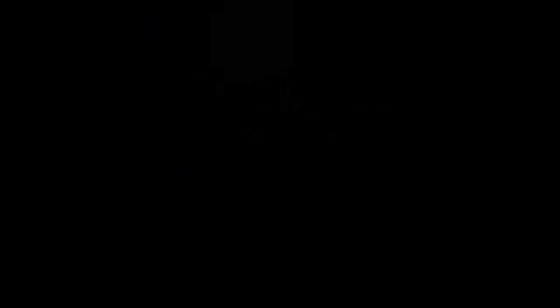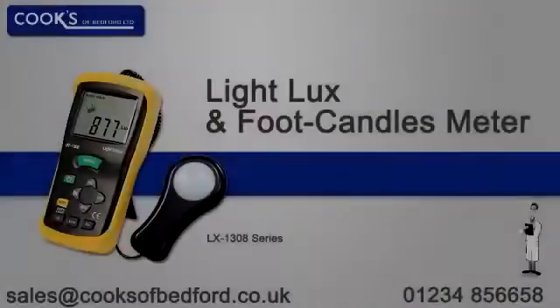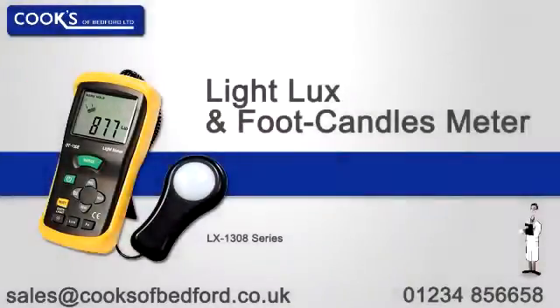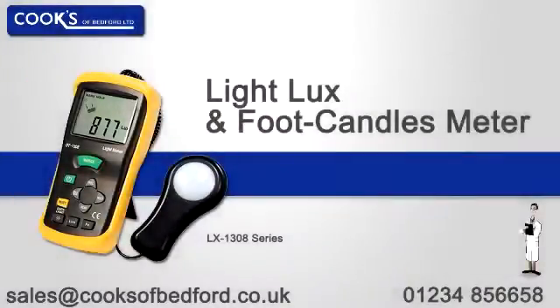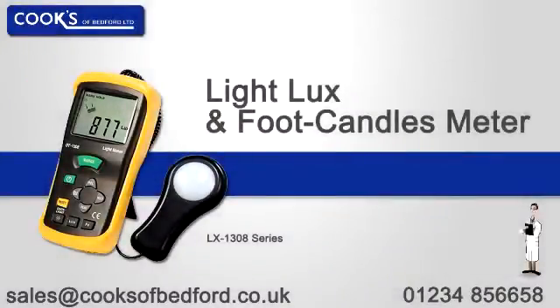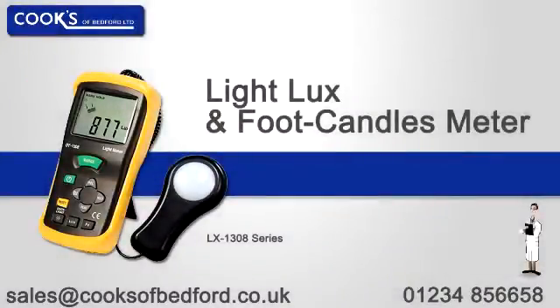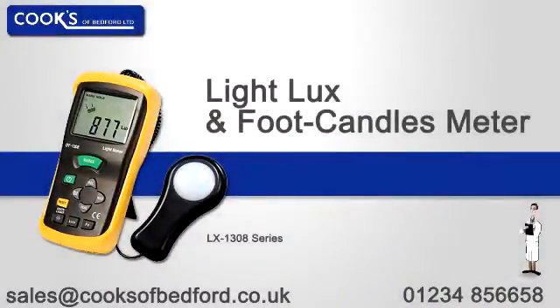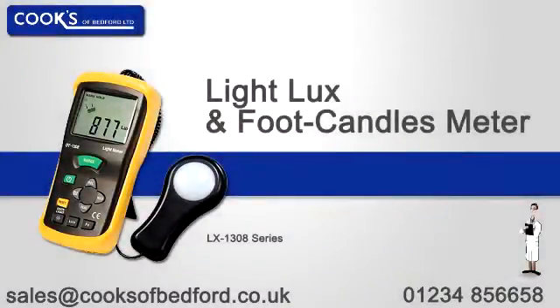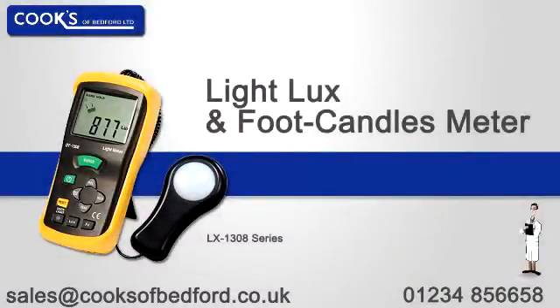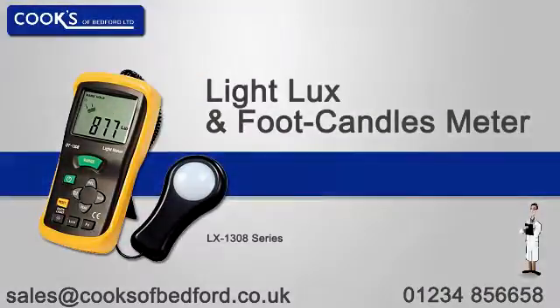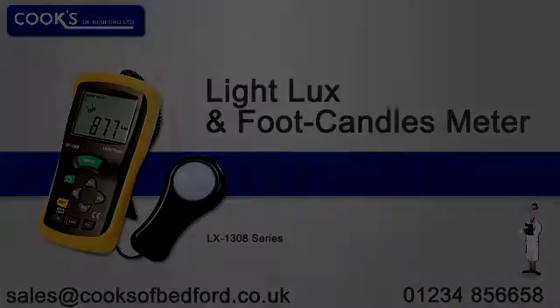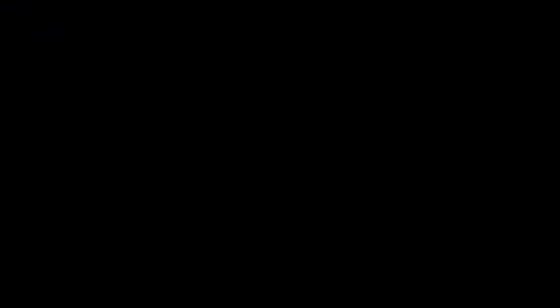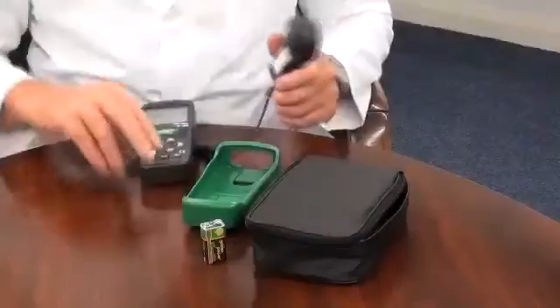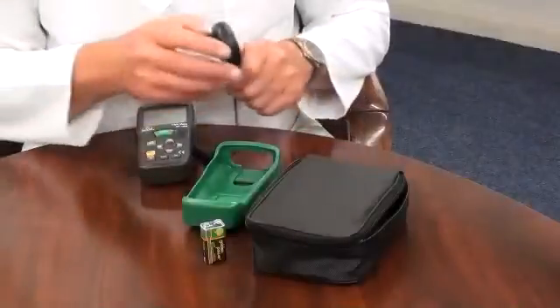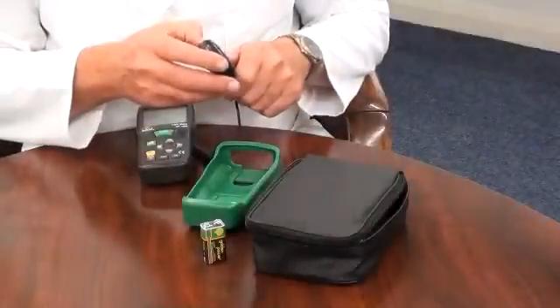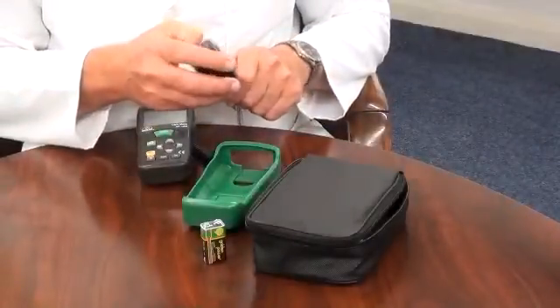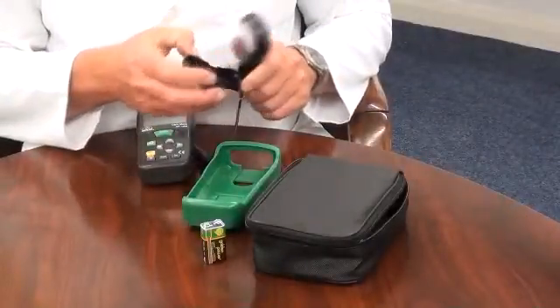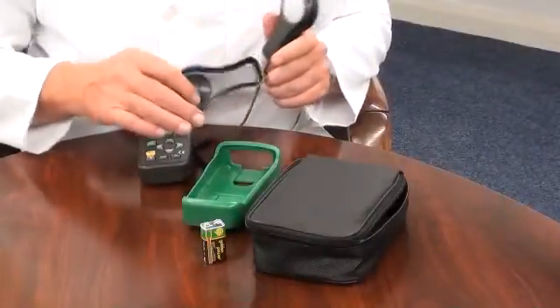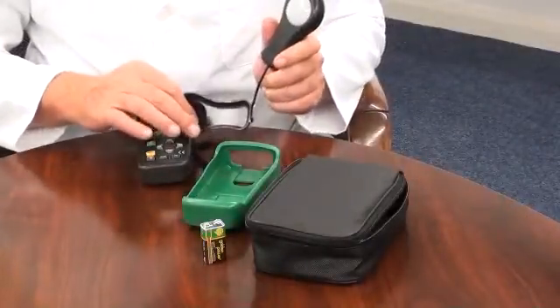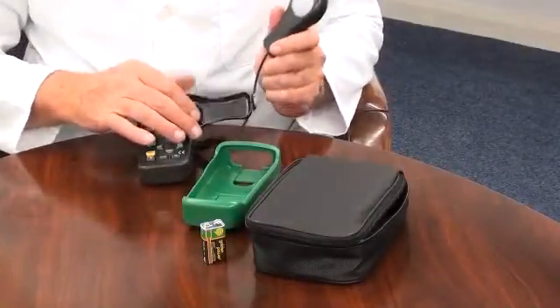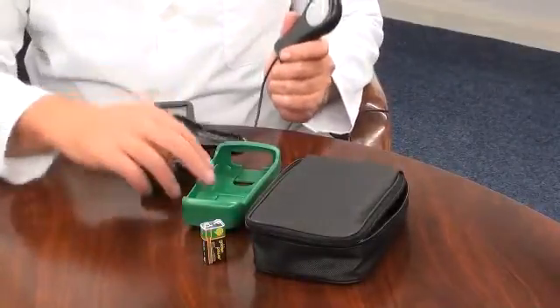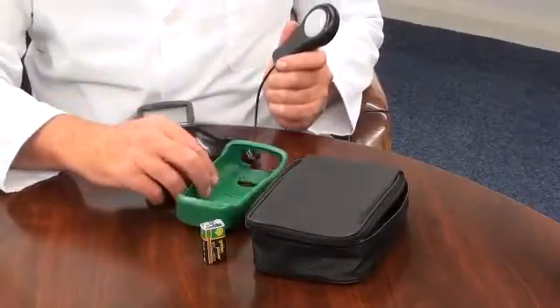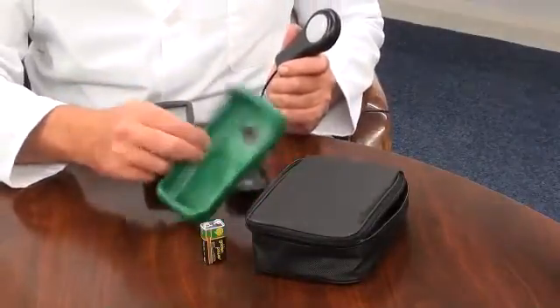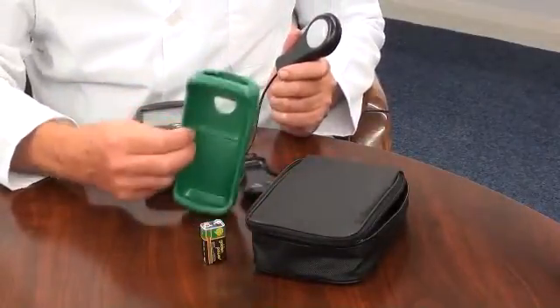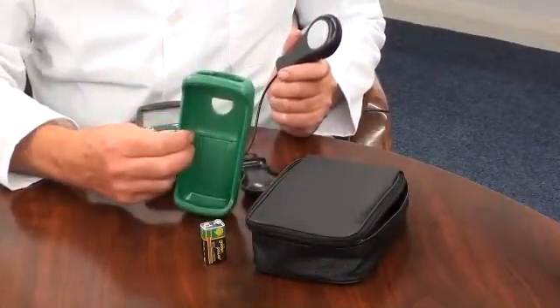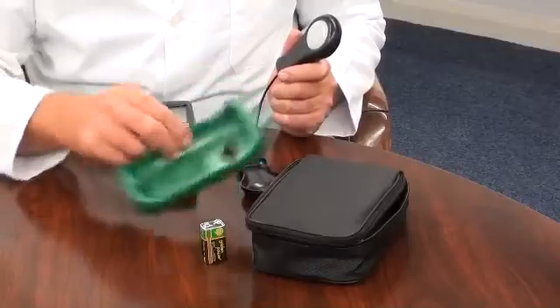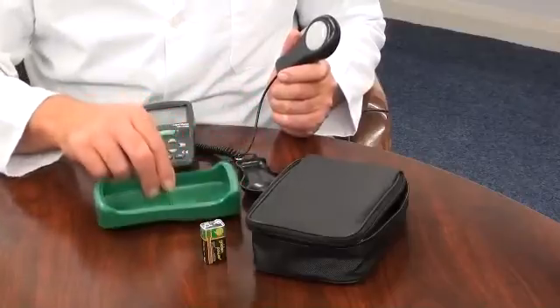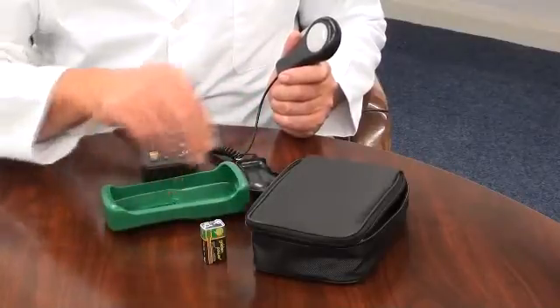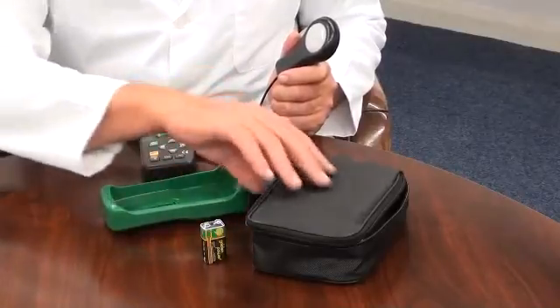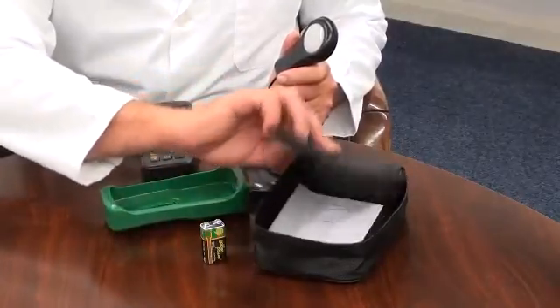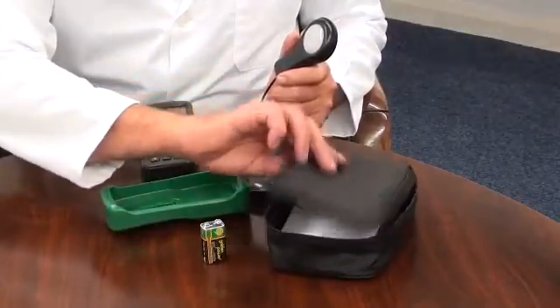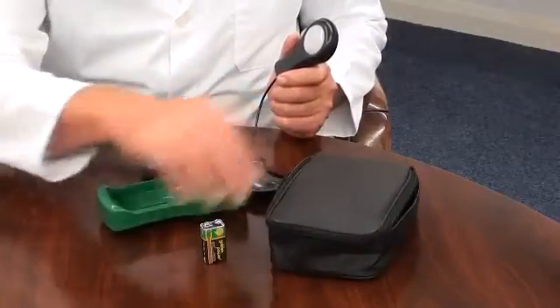An introduction to the Looks Light Meter. It is supplied with a lens cap, a protective rubber holster, a soft pouch style carry case, and battery.